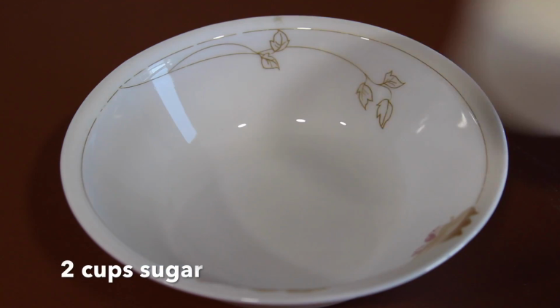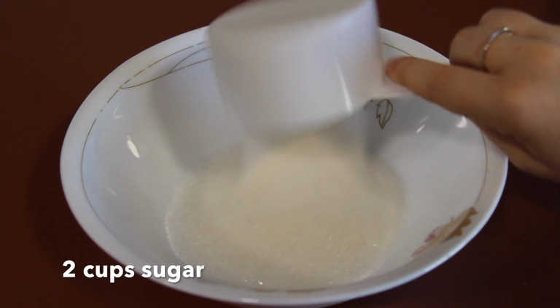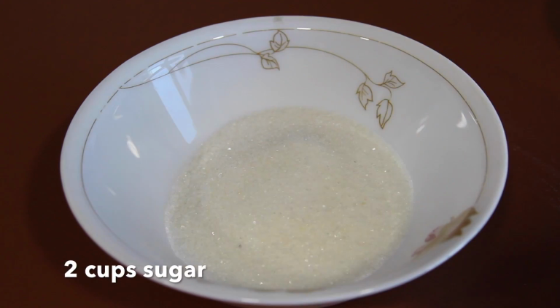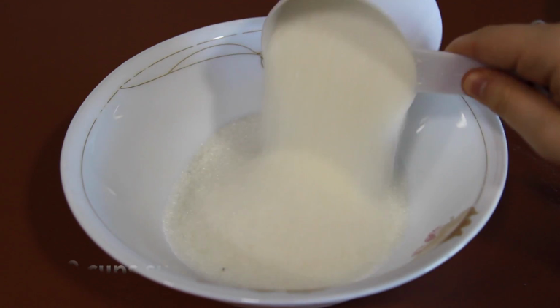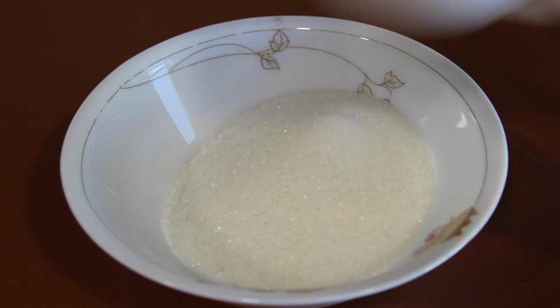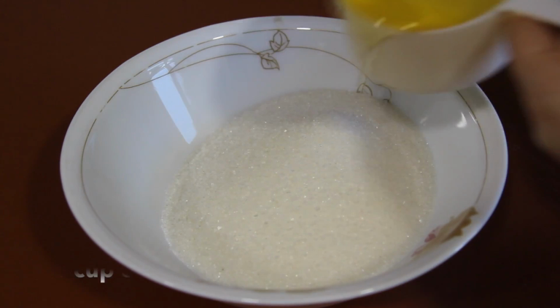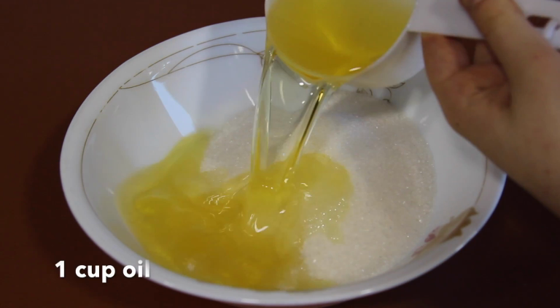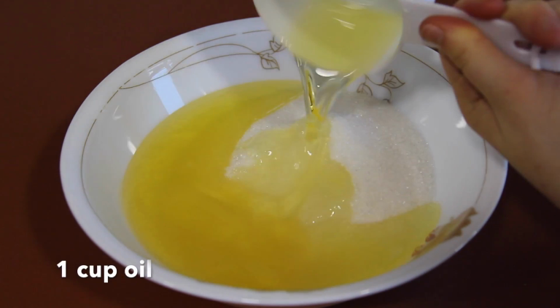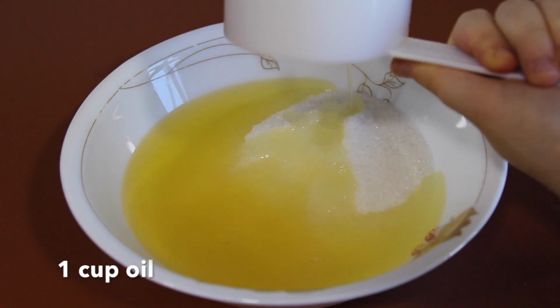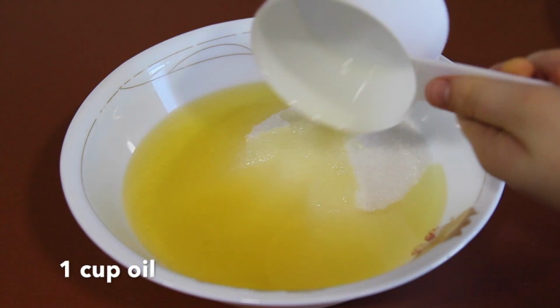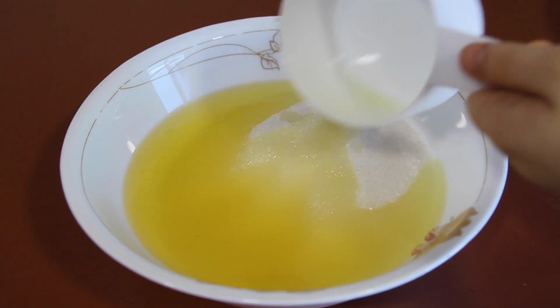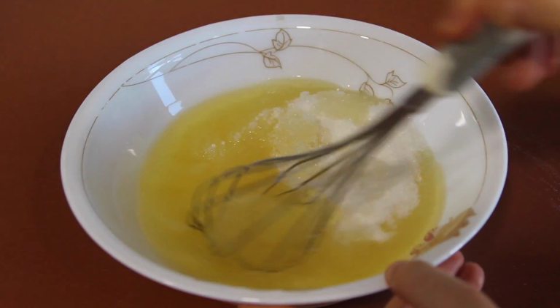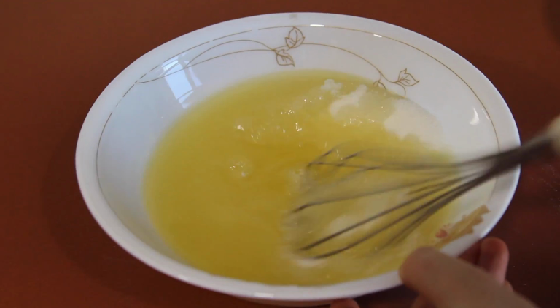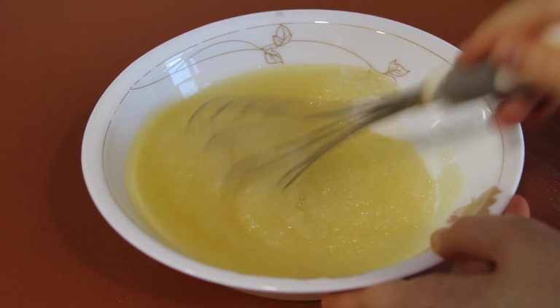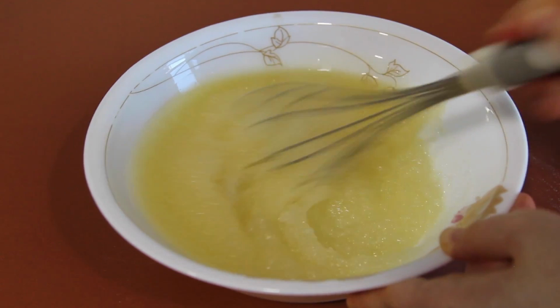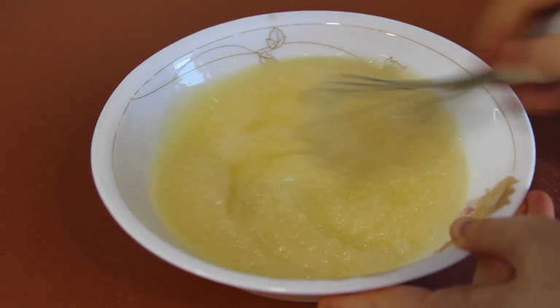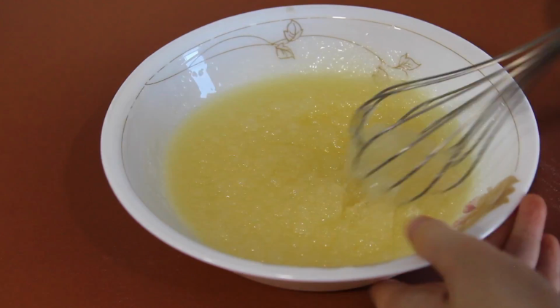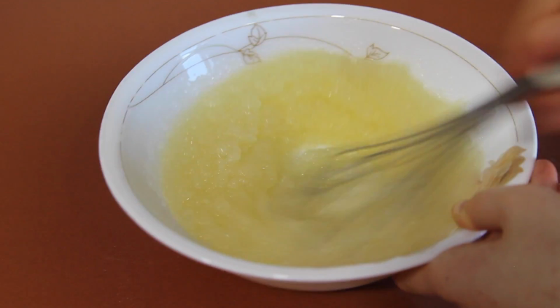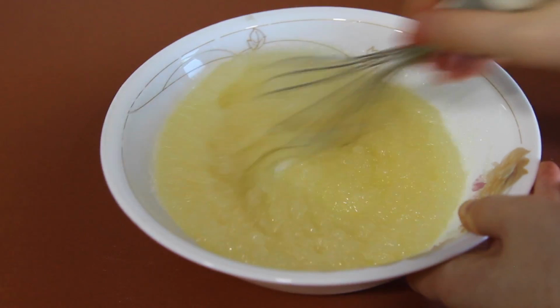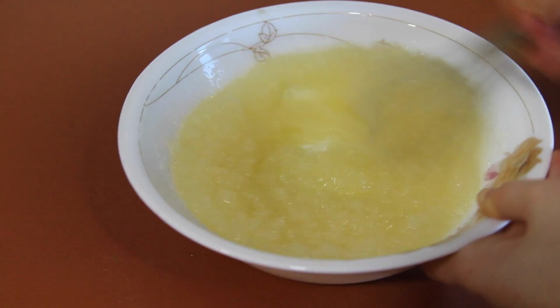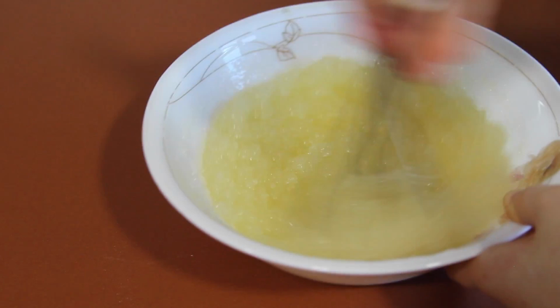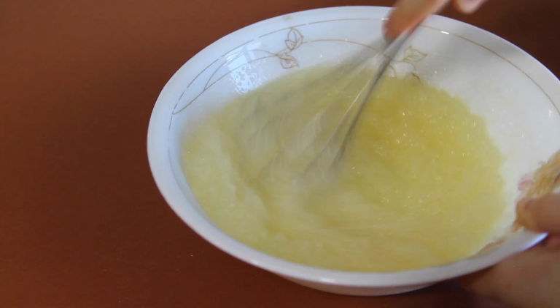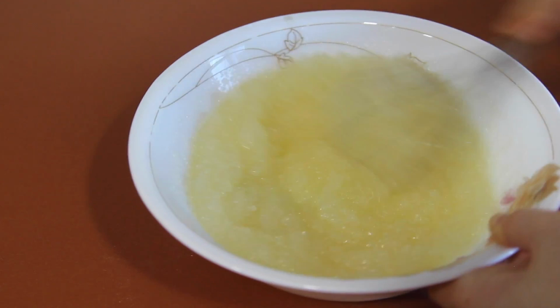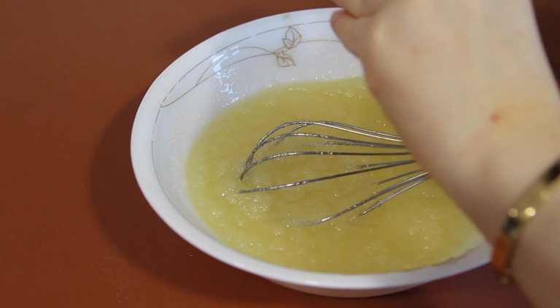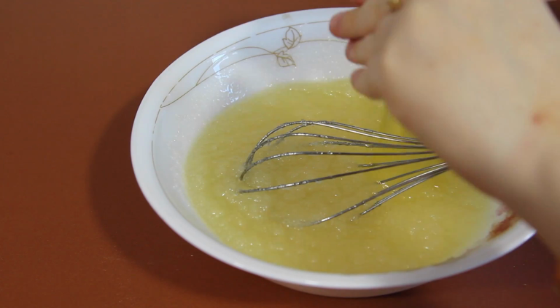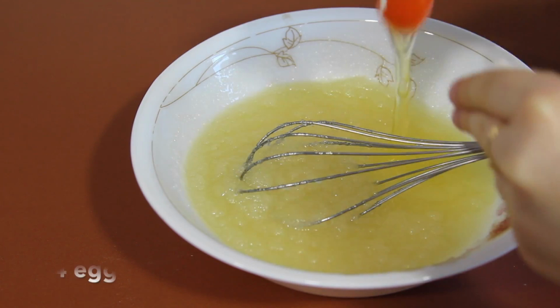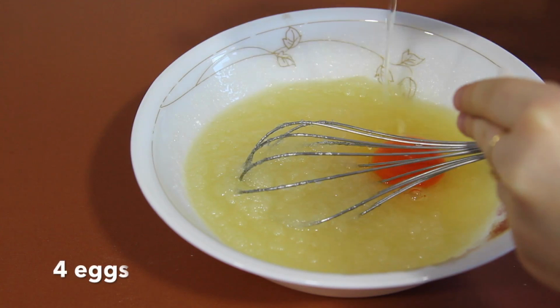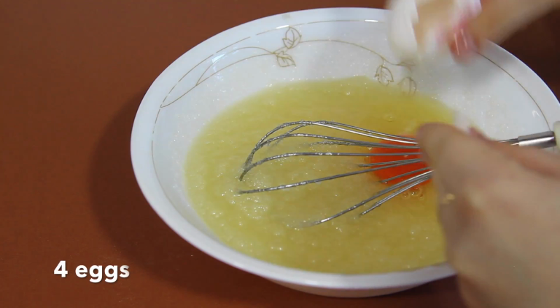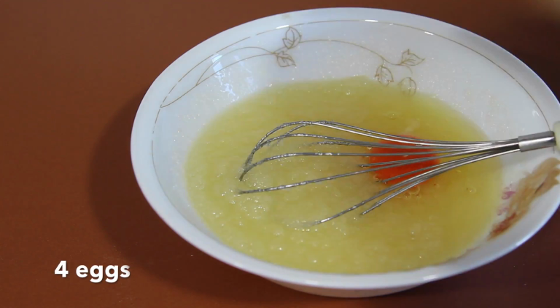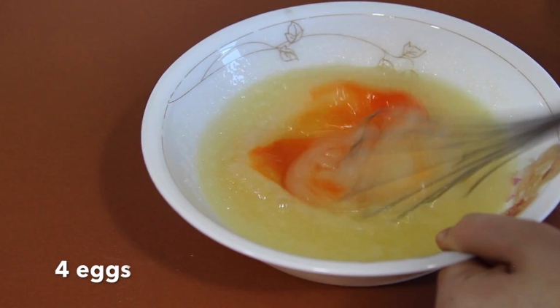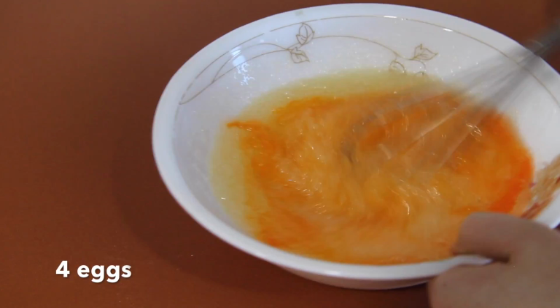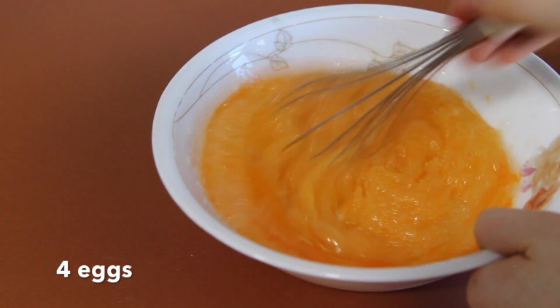Add 1 cup of vegetable oil. Add 4 eggs, mixing in between each one.